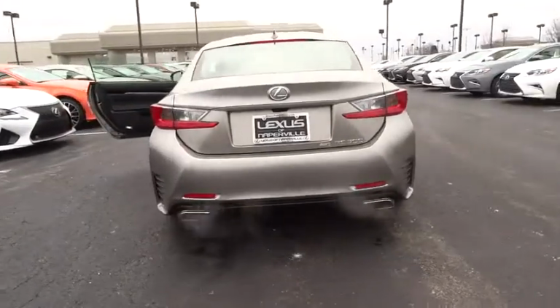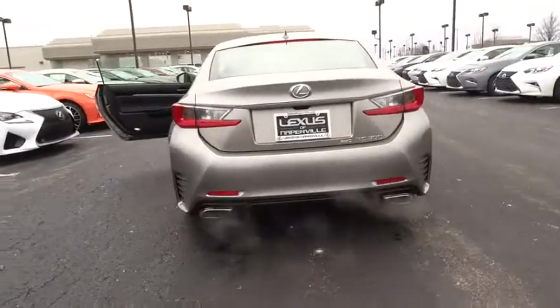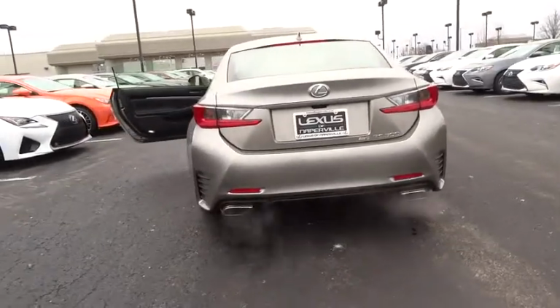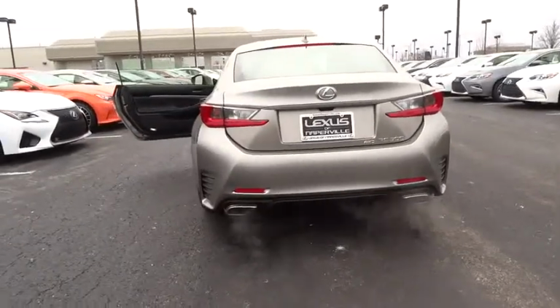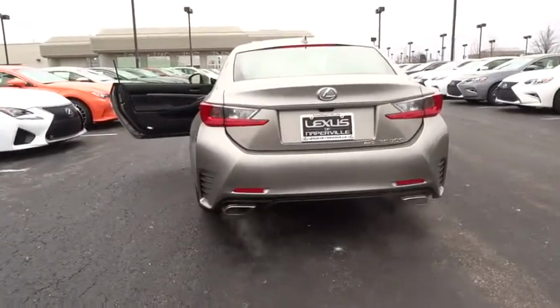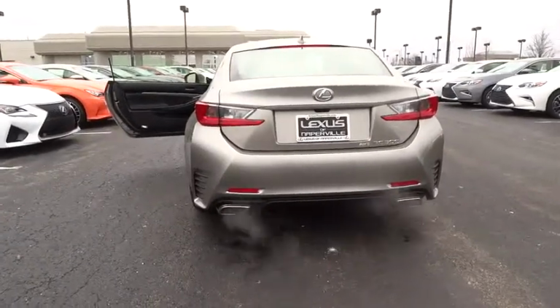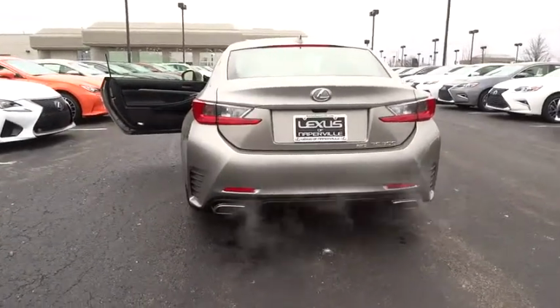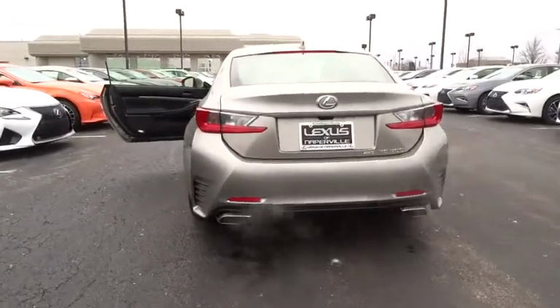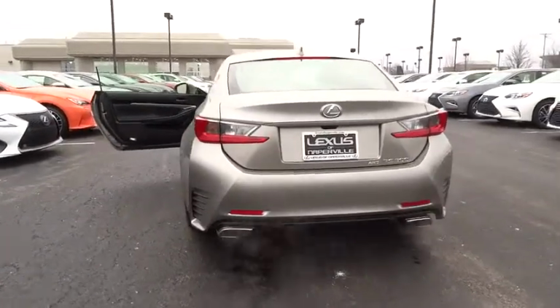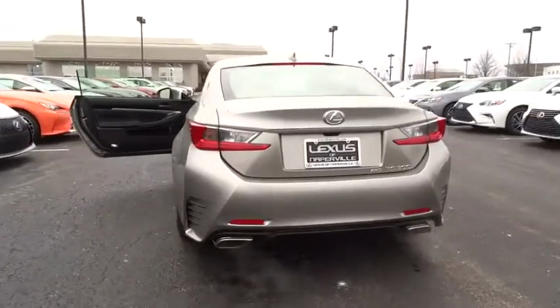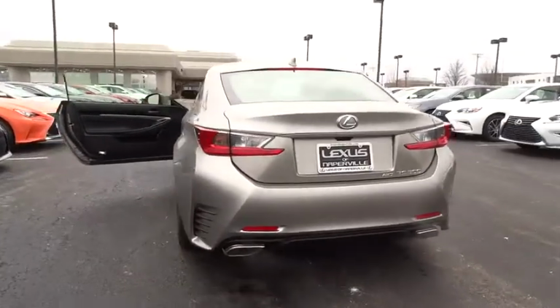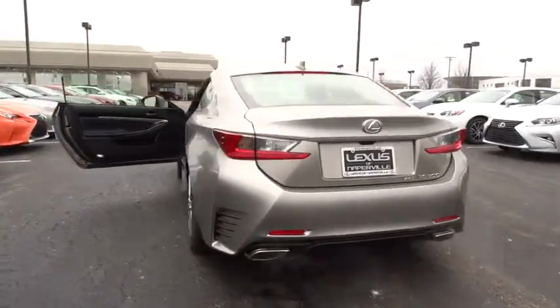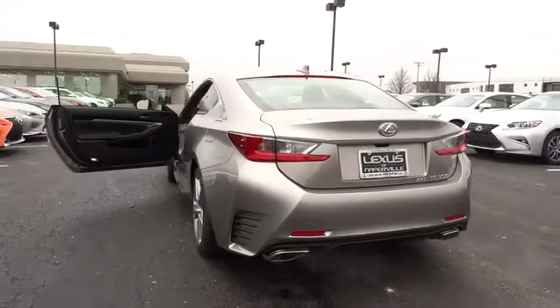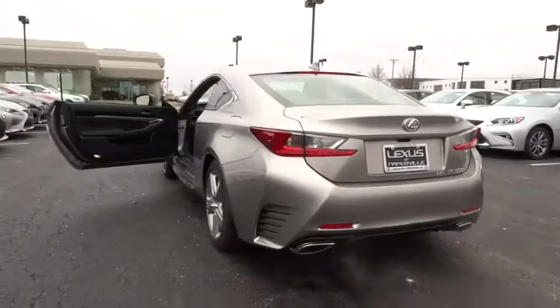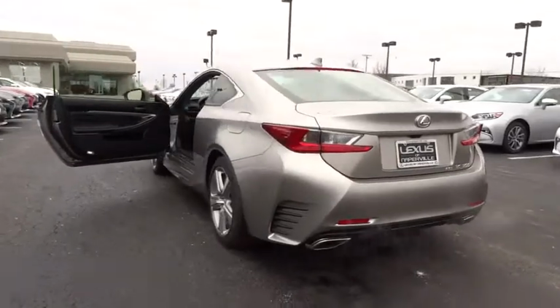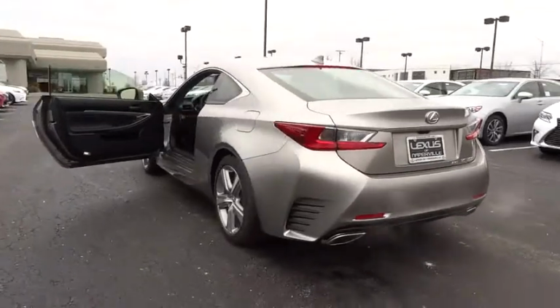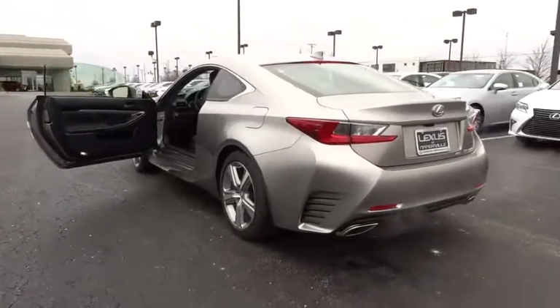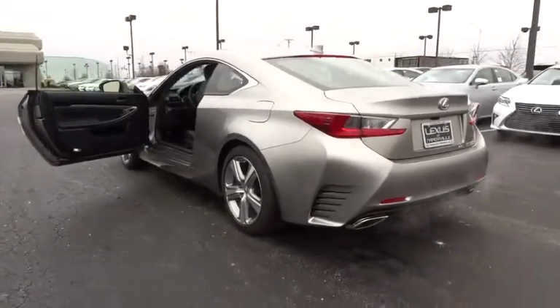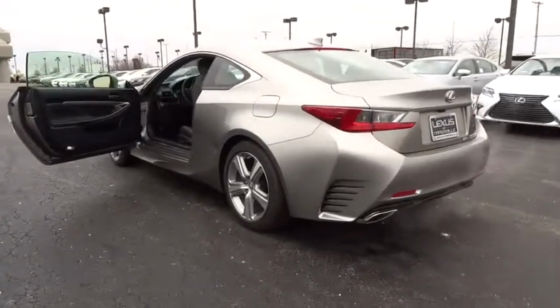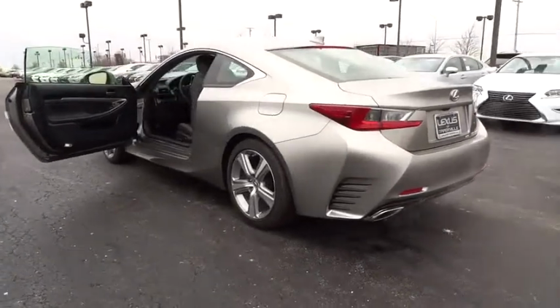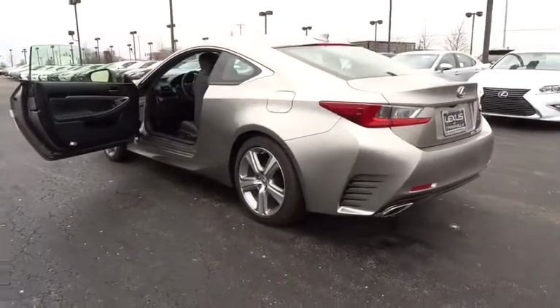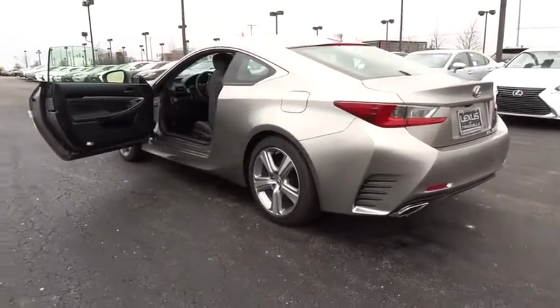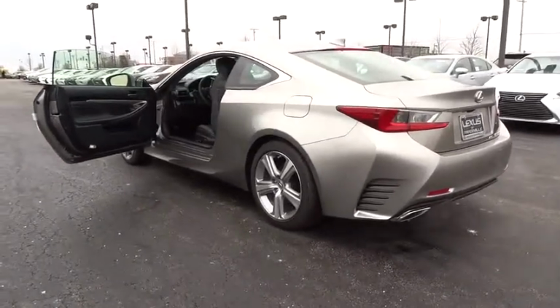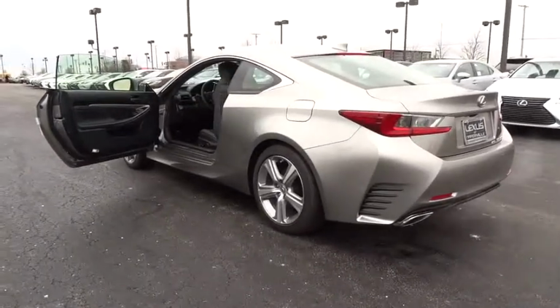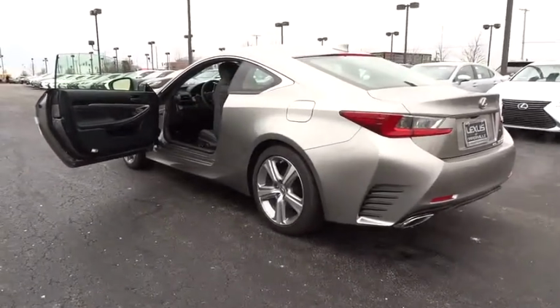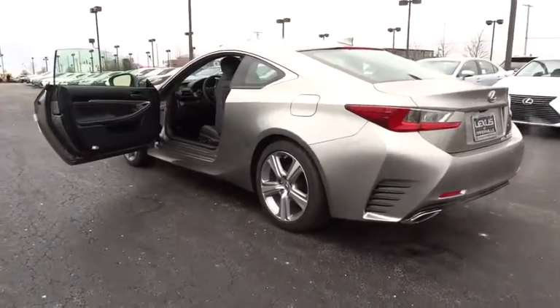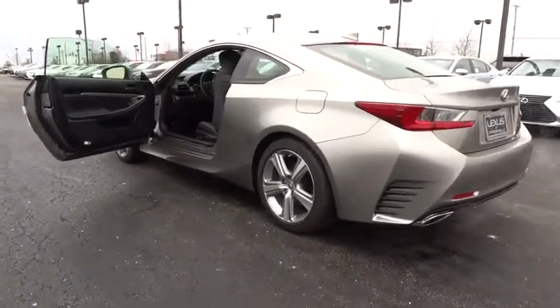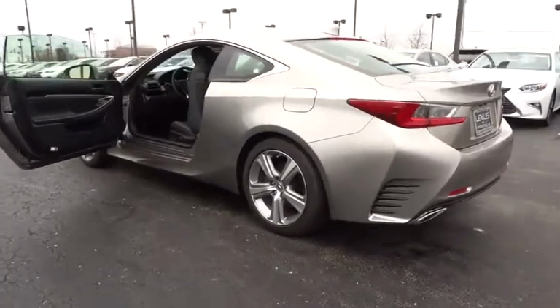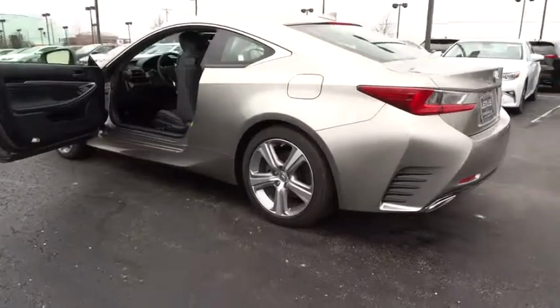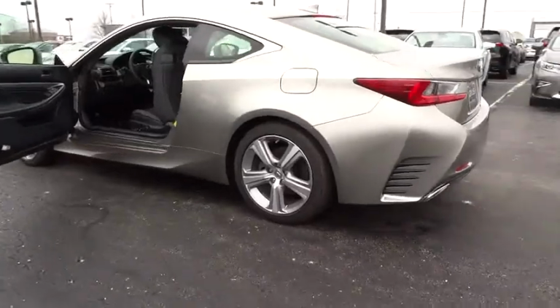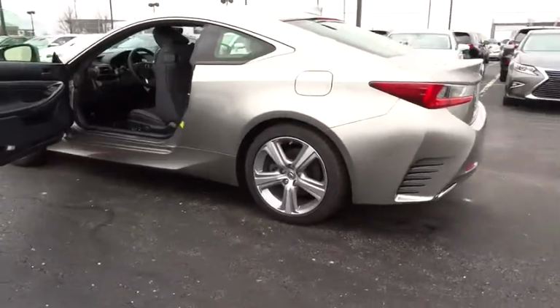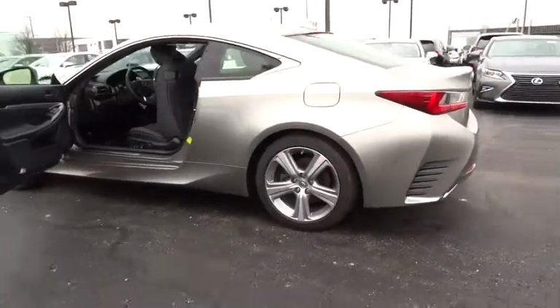Stability control. Keyless entry. All wheel drive. Backup camera. Traction control. Power passenger seat. Steering wheel audio control. Anti-lock braking system.